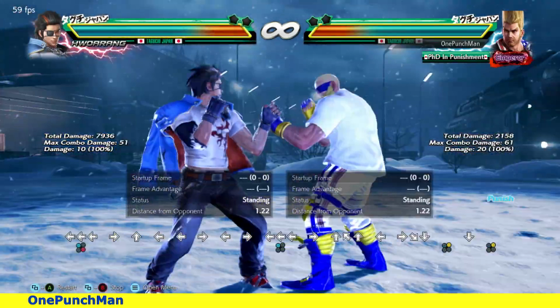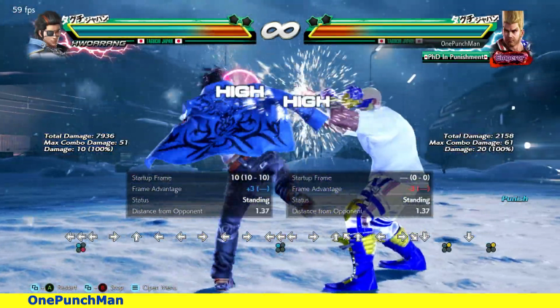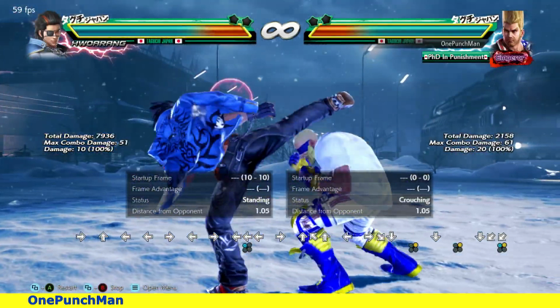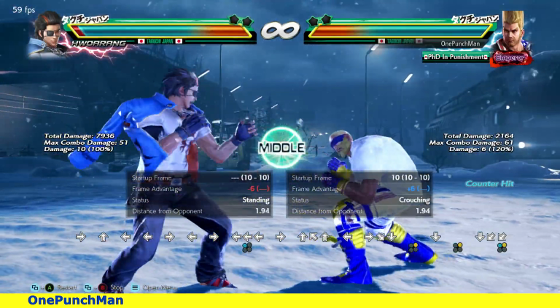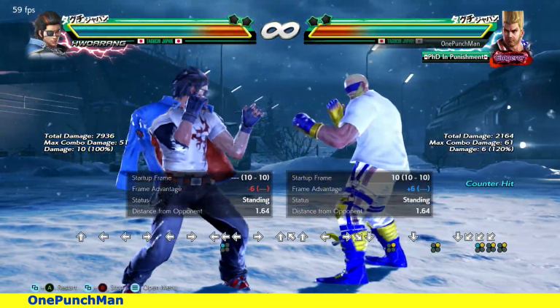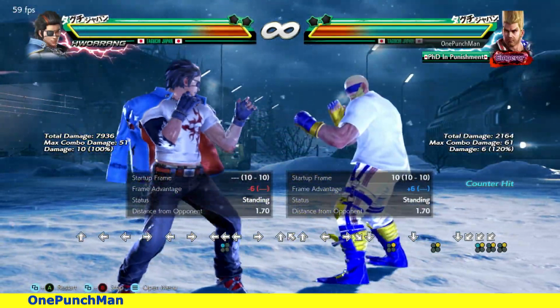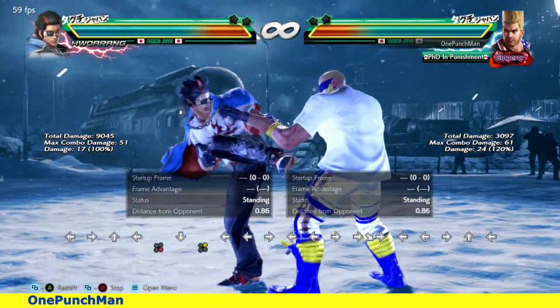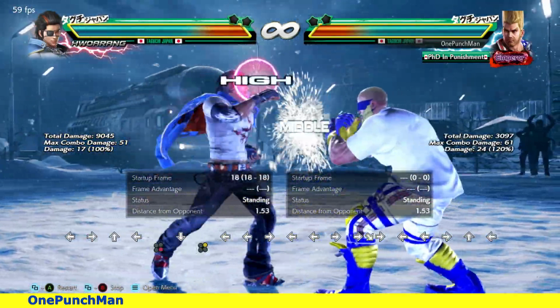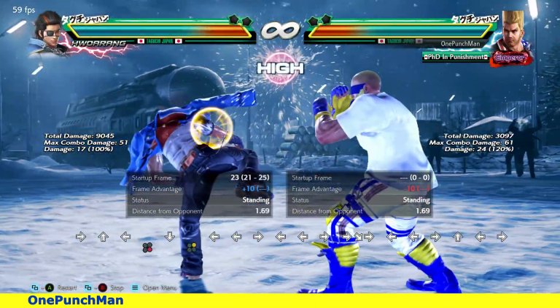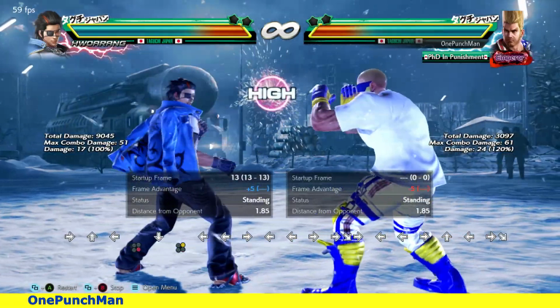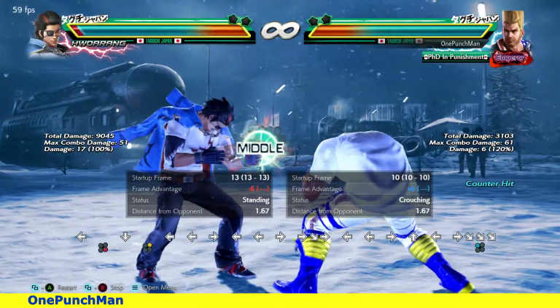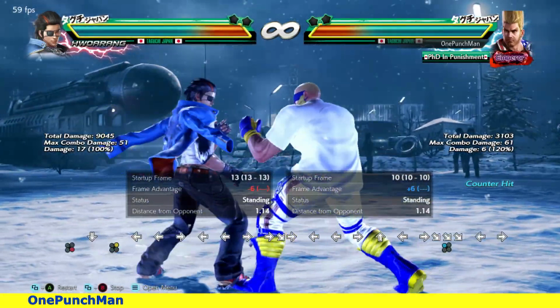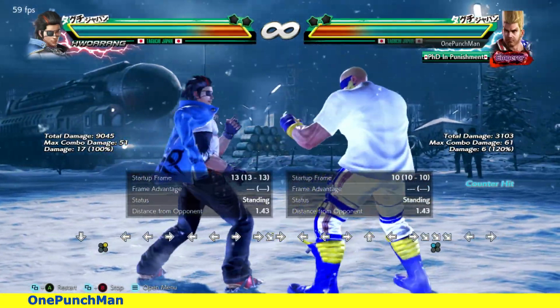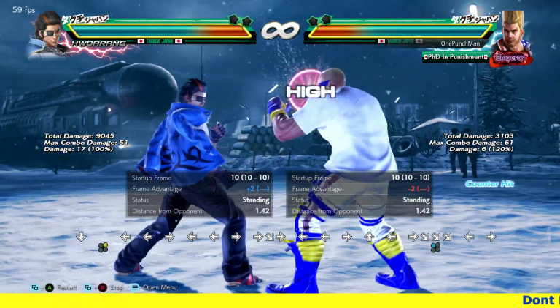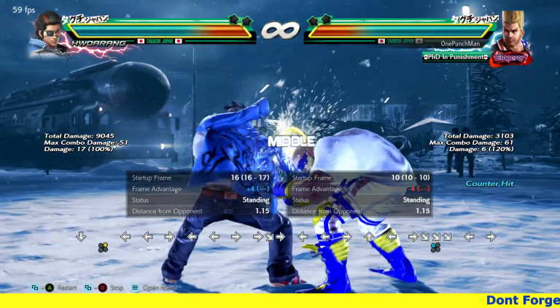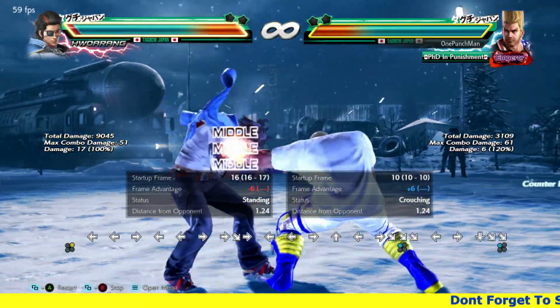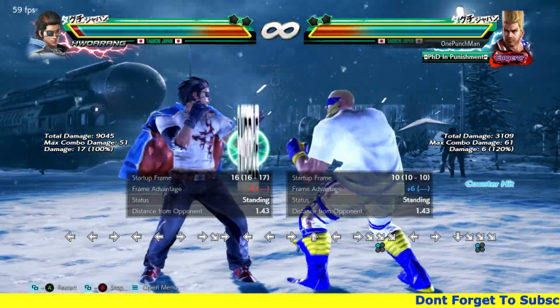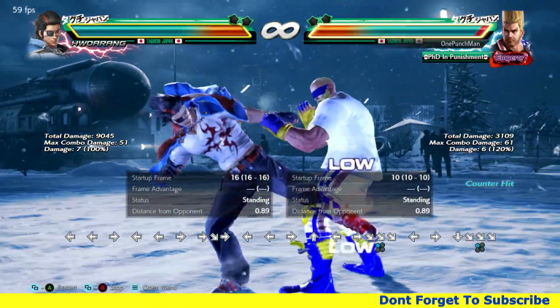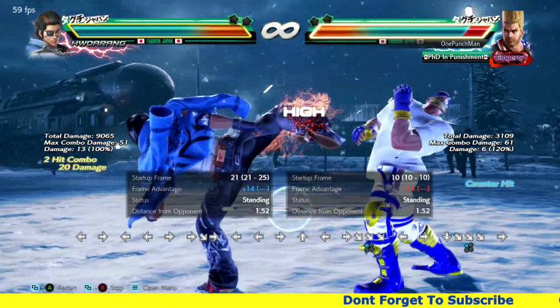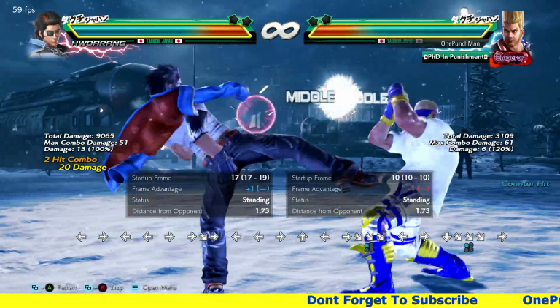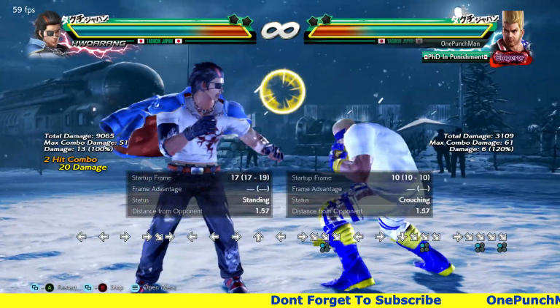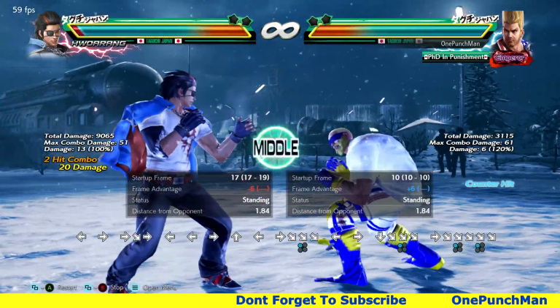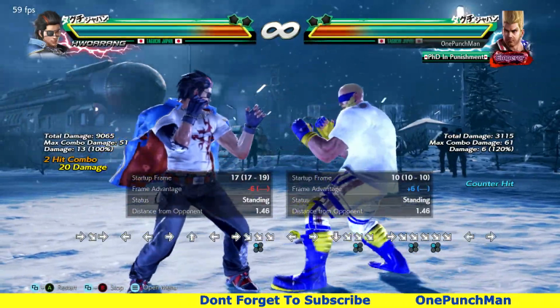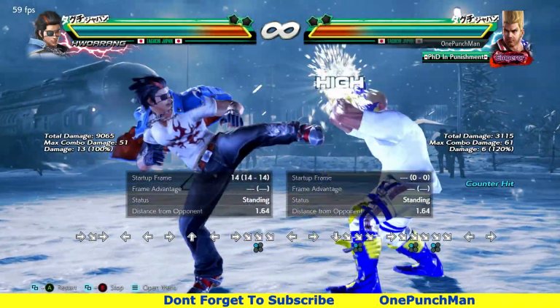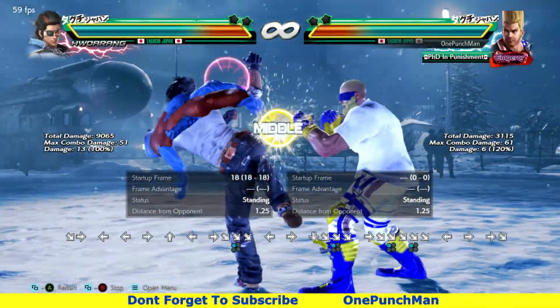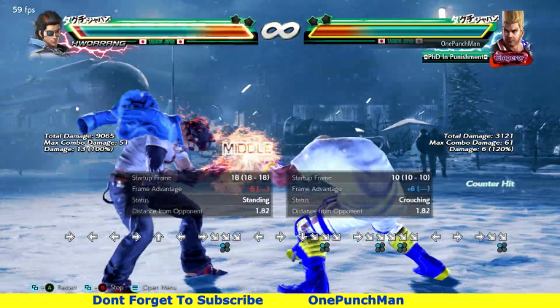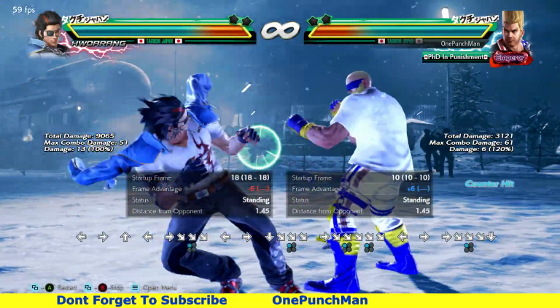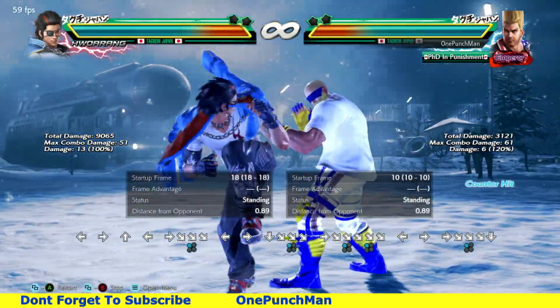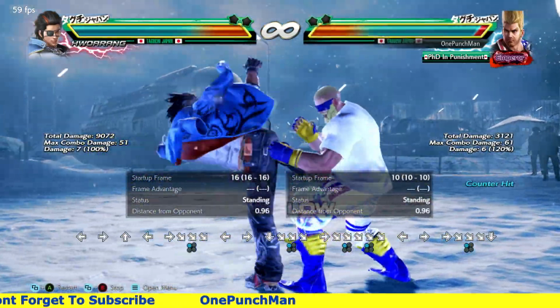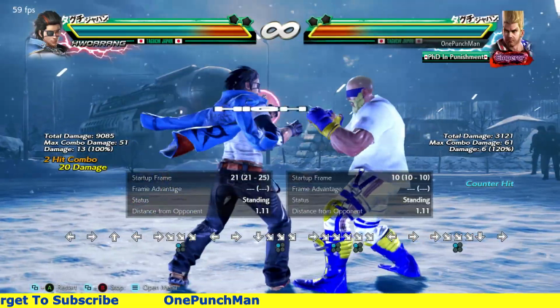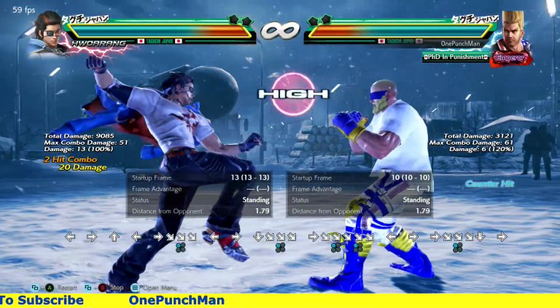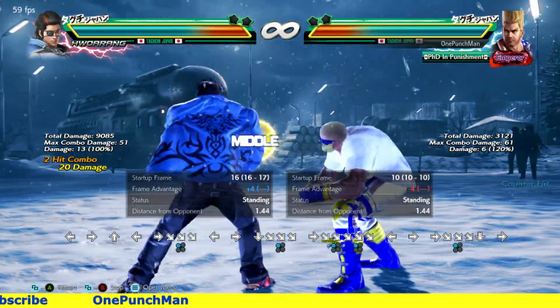One more thing I want to mention is down-back 1 to interrupt. As you may know, Paul has a move on down 1, so he has to do down-back 1 for that. It helps to break a lot of Hwoarang's pressurizing strings.